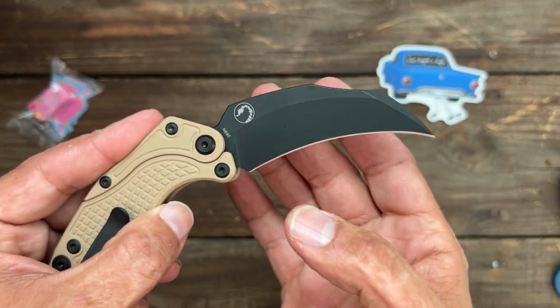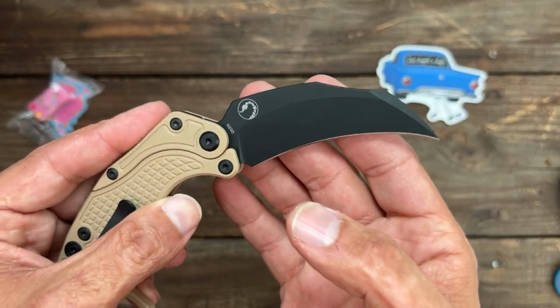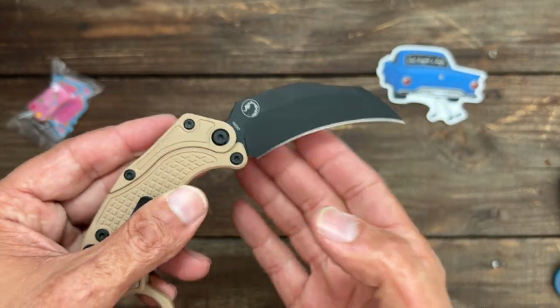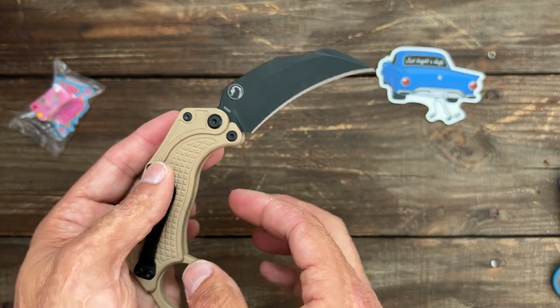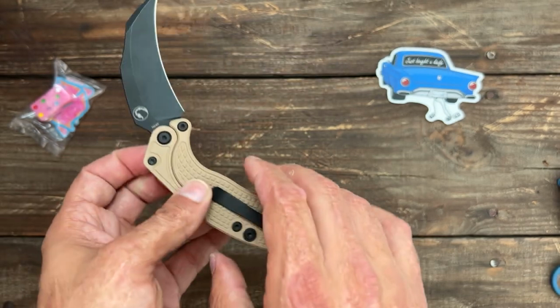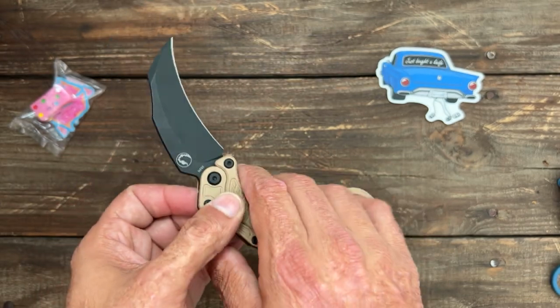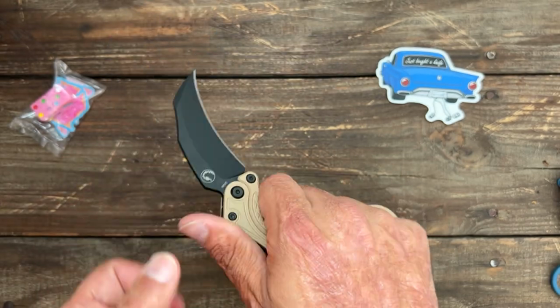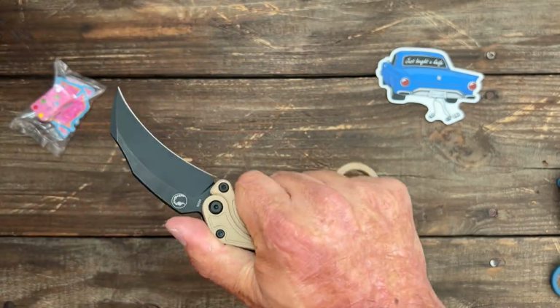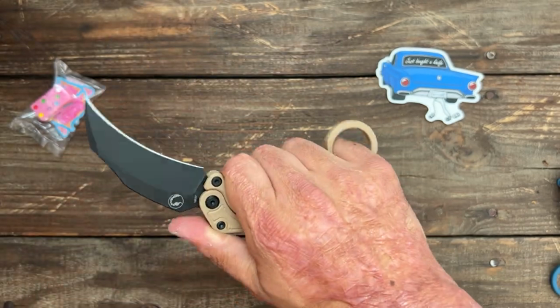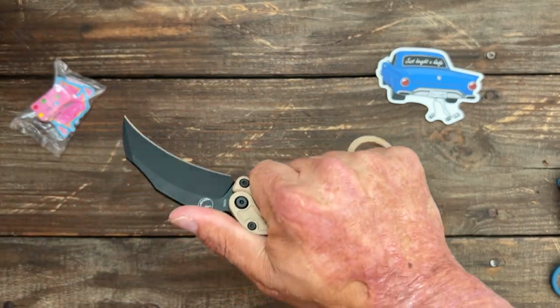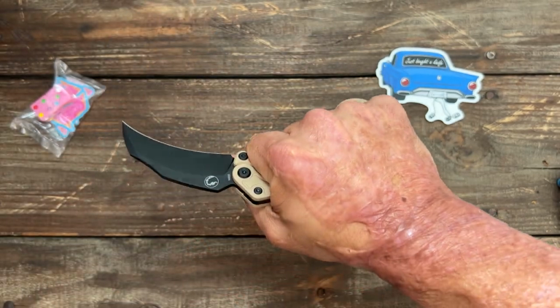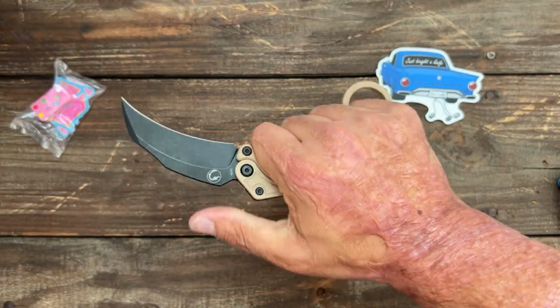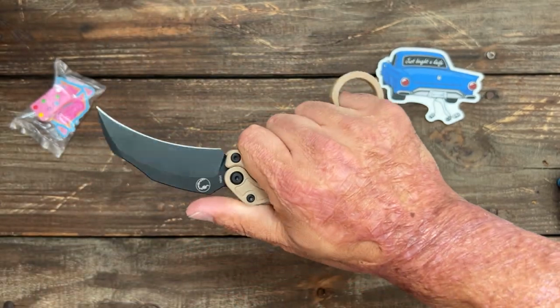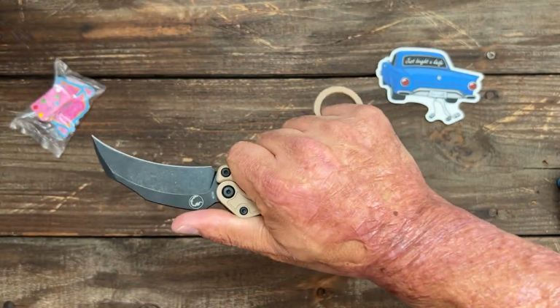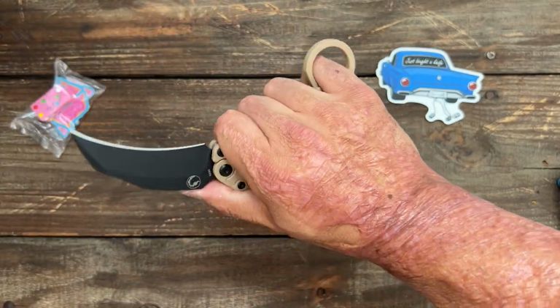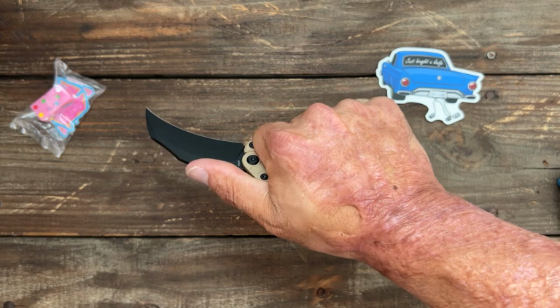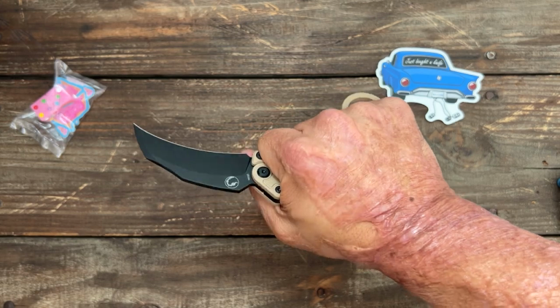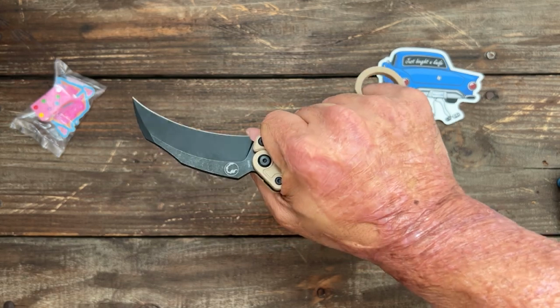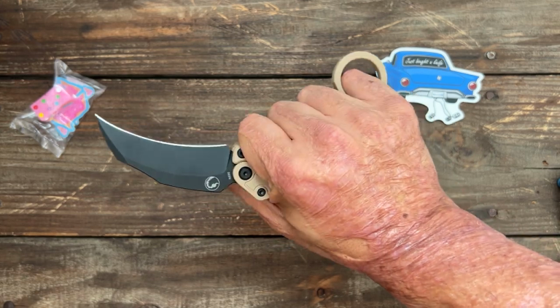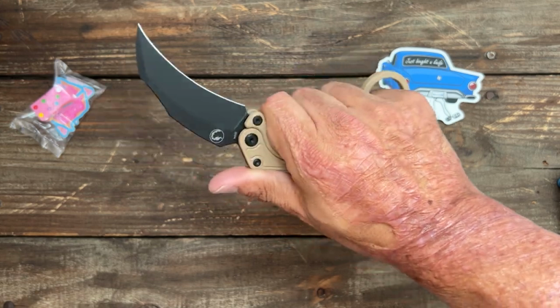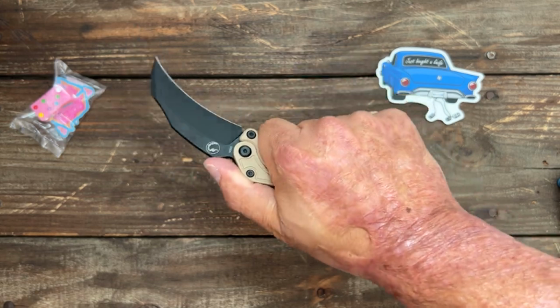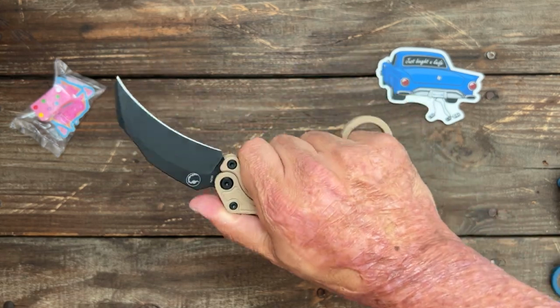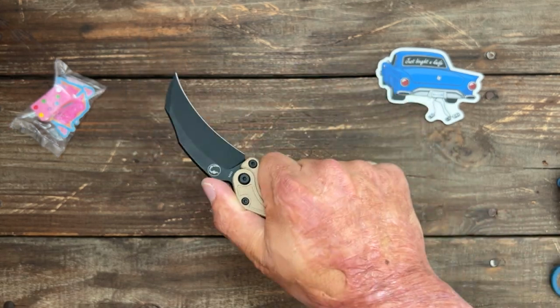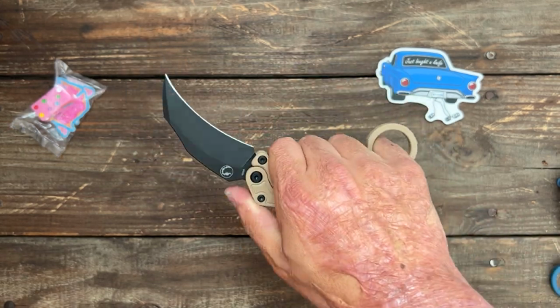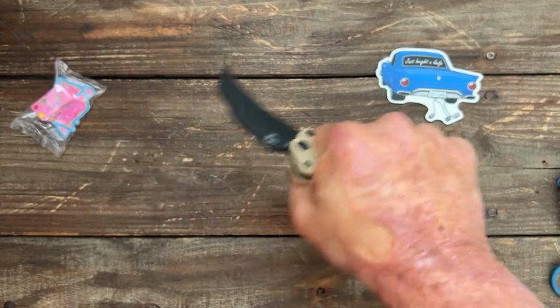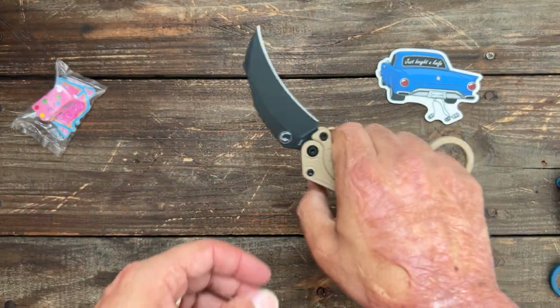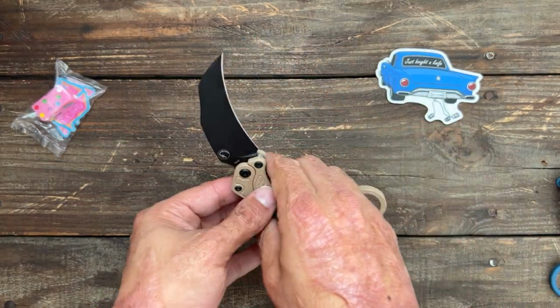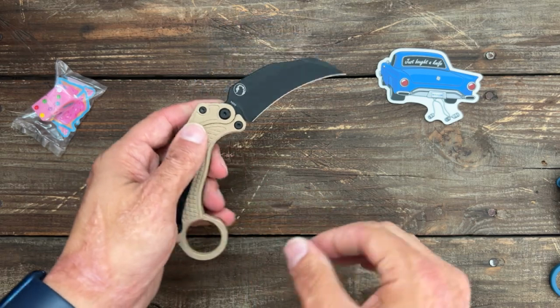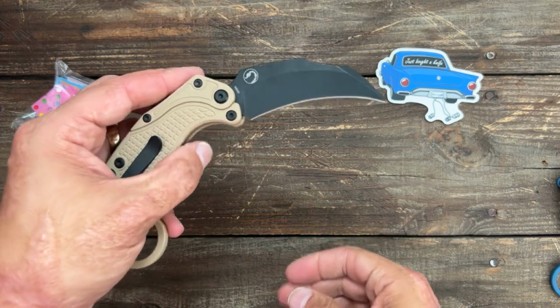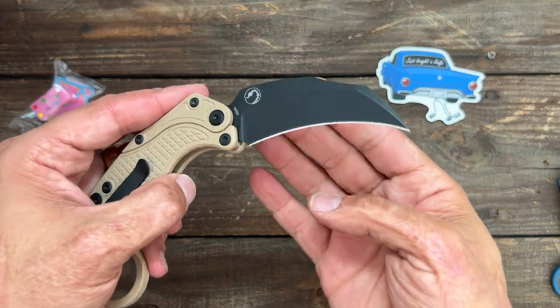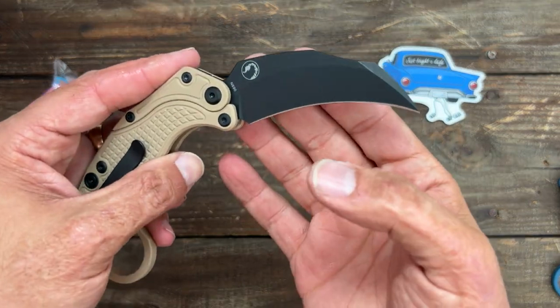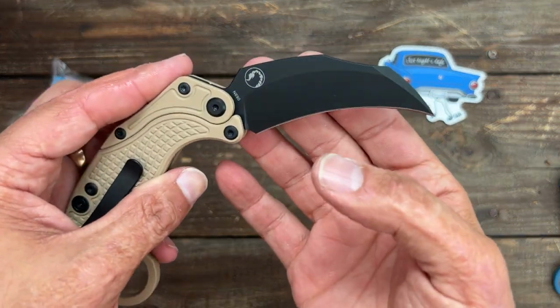This is not an EDC knife — I mean, I guess you could carry it as an EDC if you wanted, but it would be kind of silly. I know I wouldn't pull this out at the store to cut something — you would have people running.